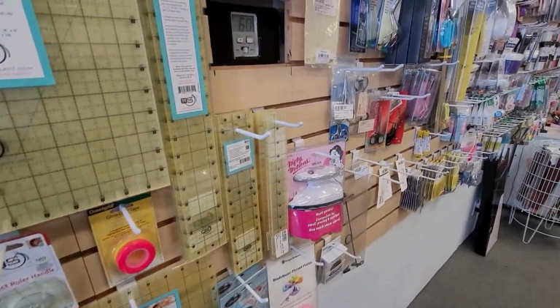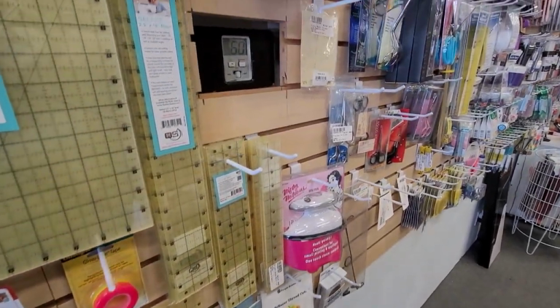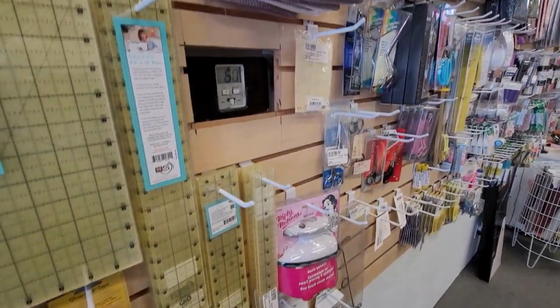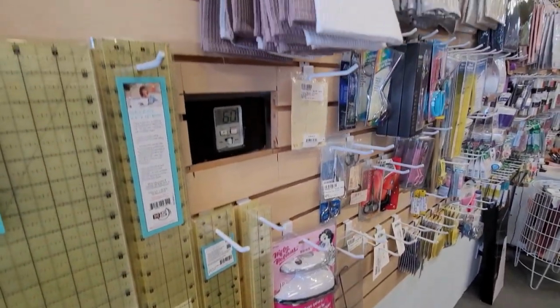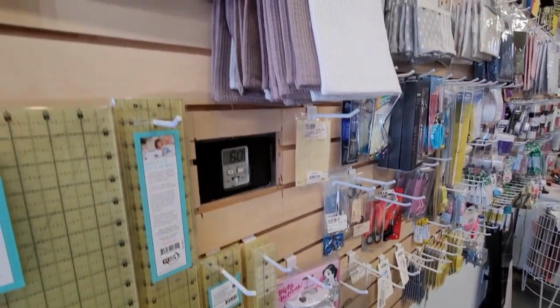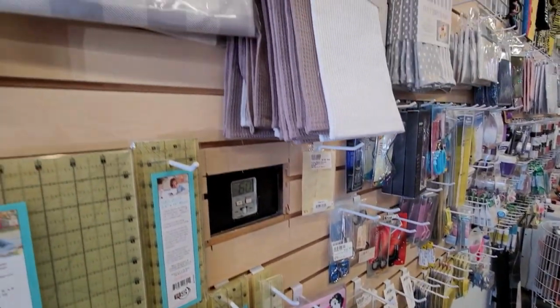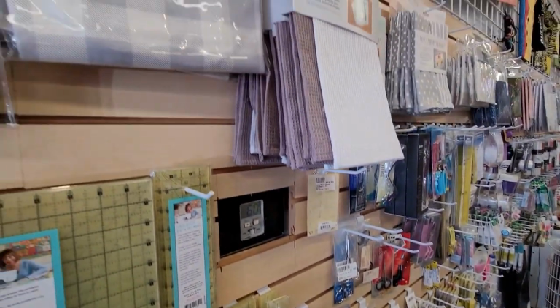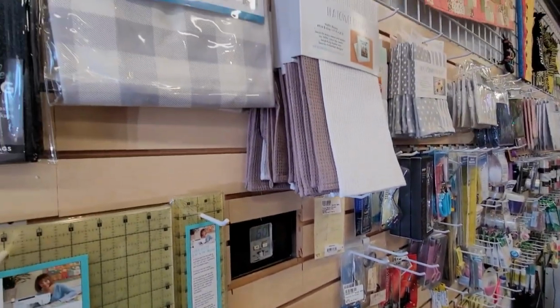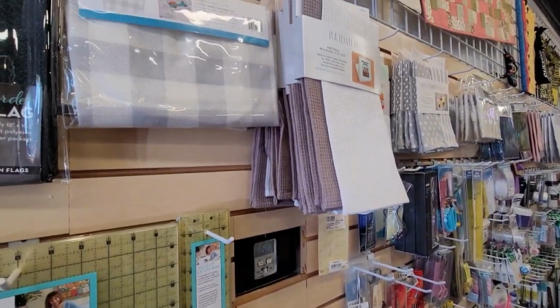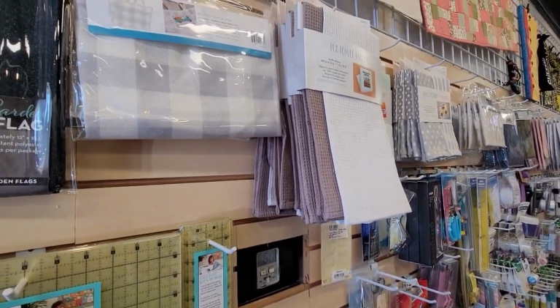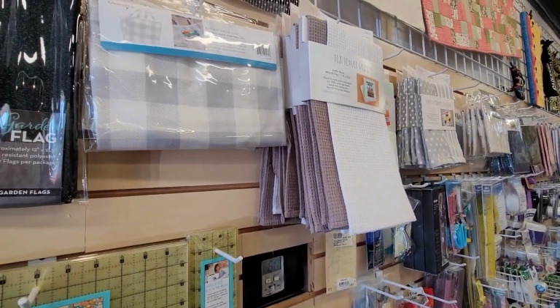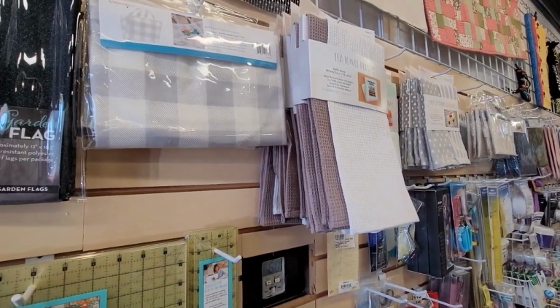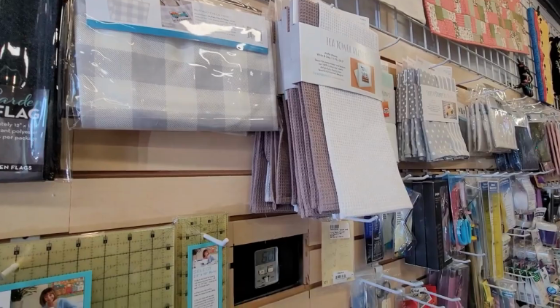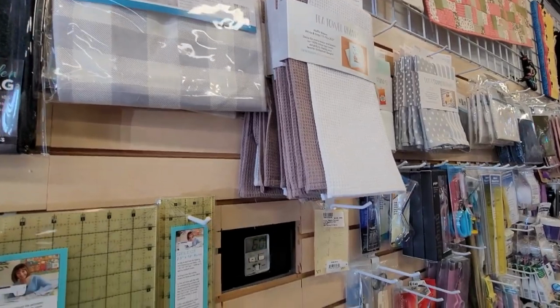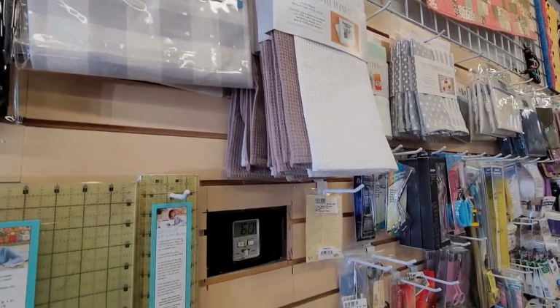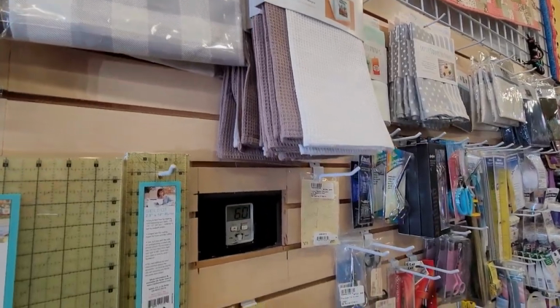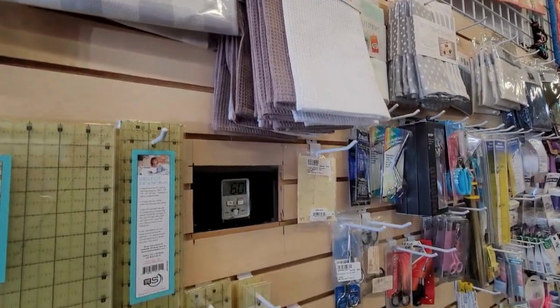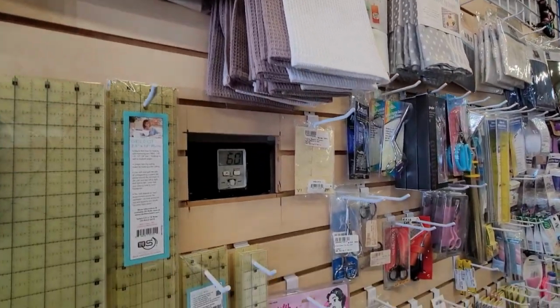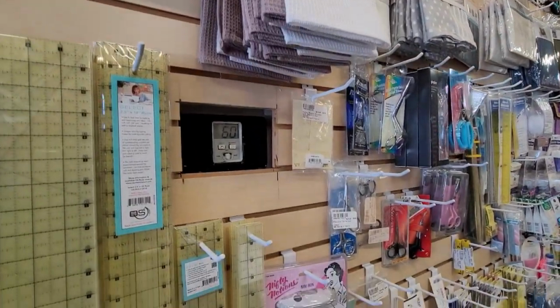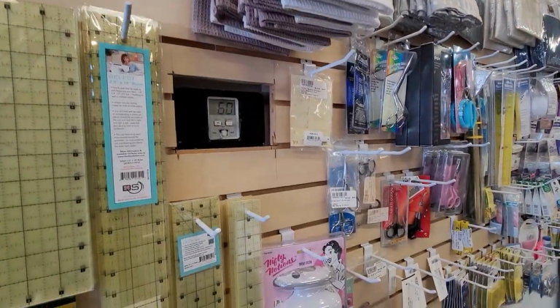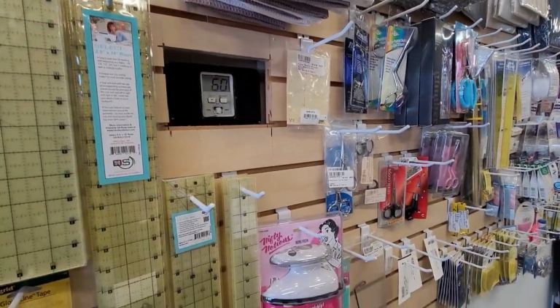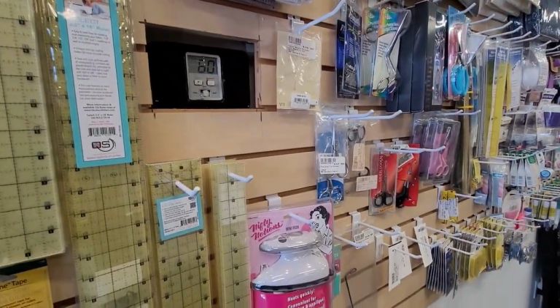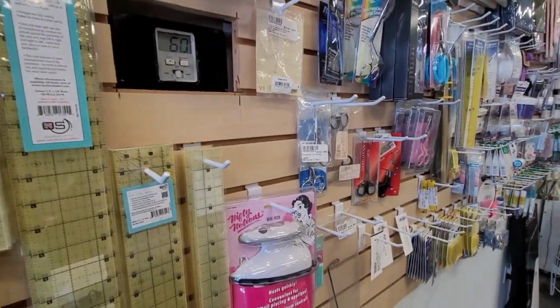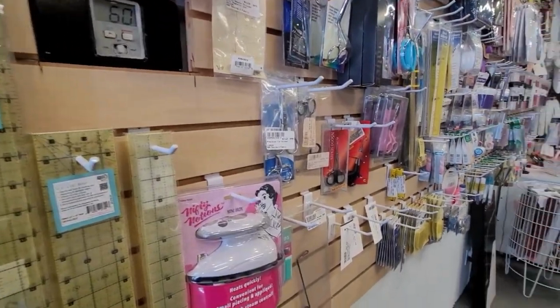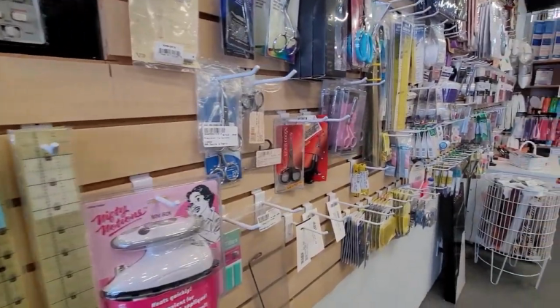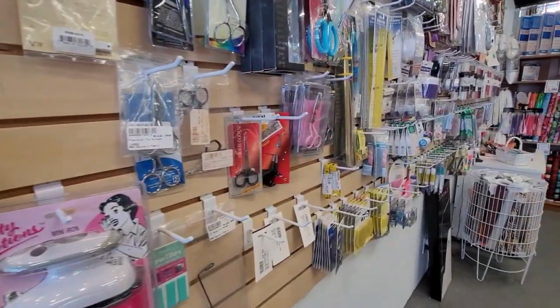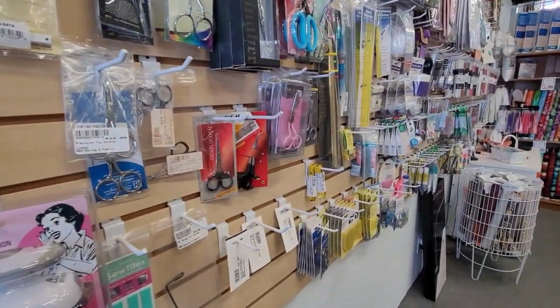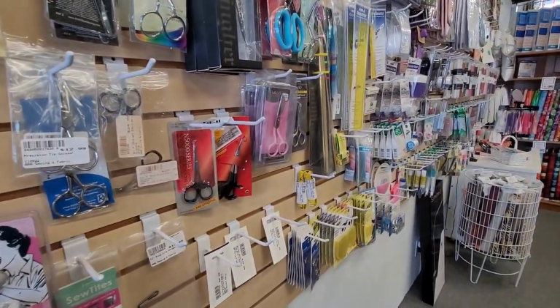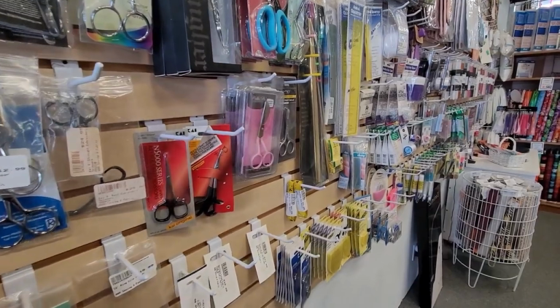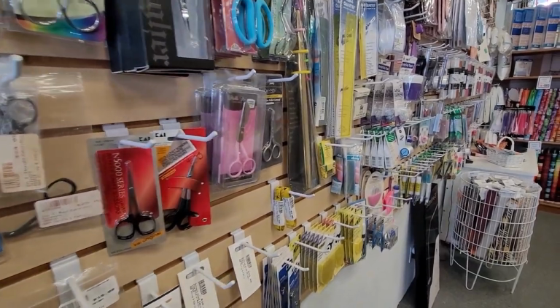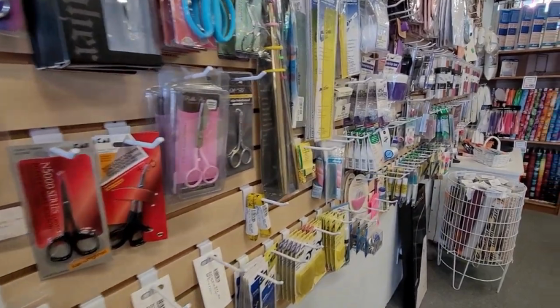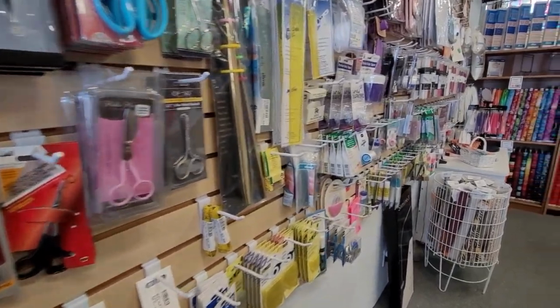I want to do some tea towels. I actually purchased my embroidery machine here — we haven't discussed my embroidery machine yet, but I recently got it from this store, which is amazing.